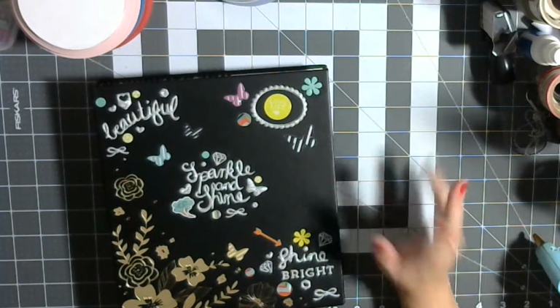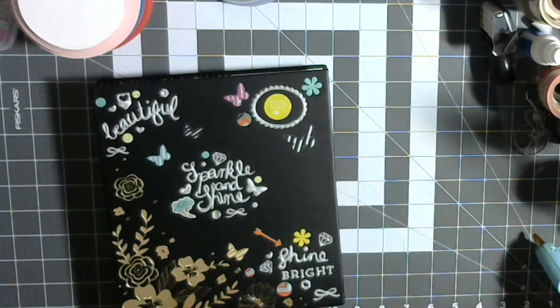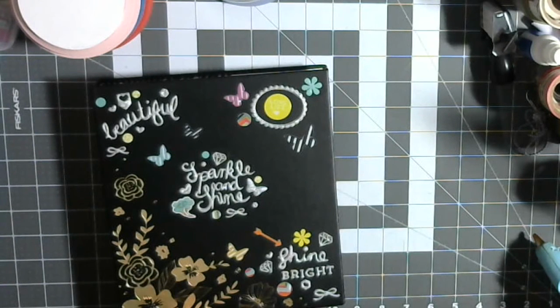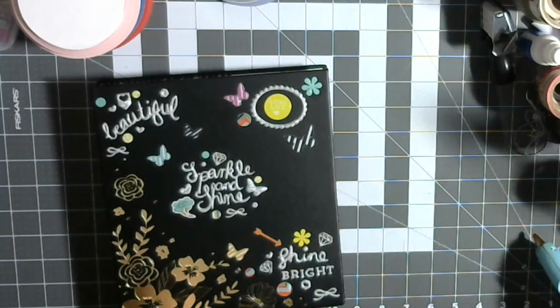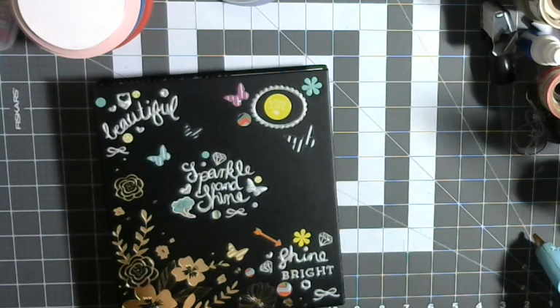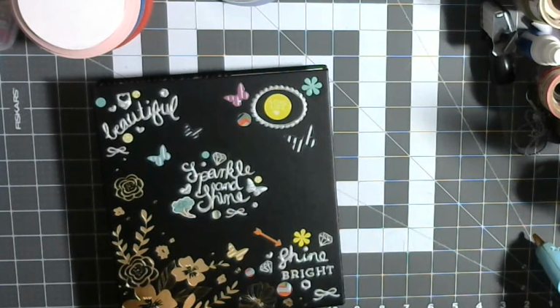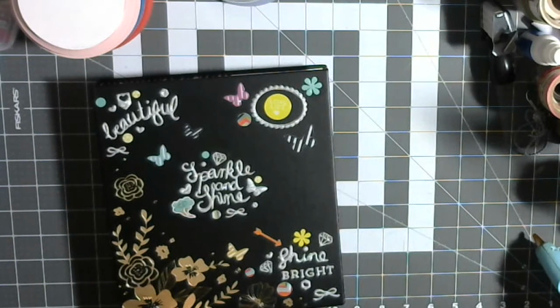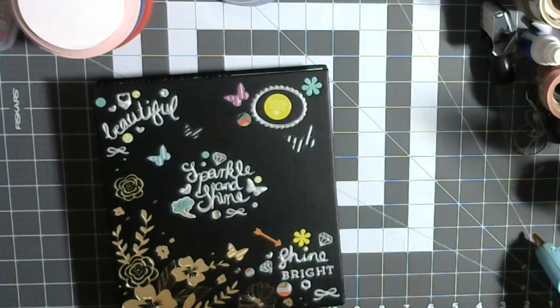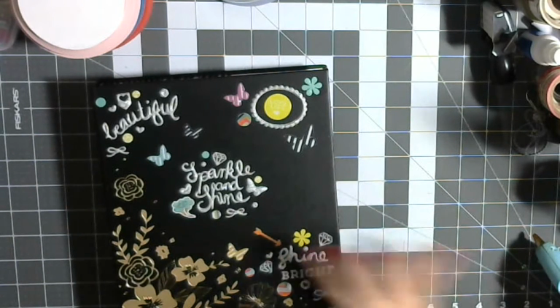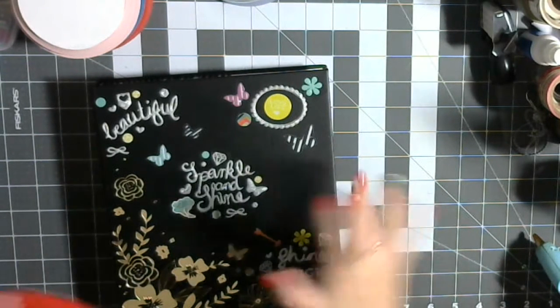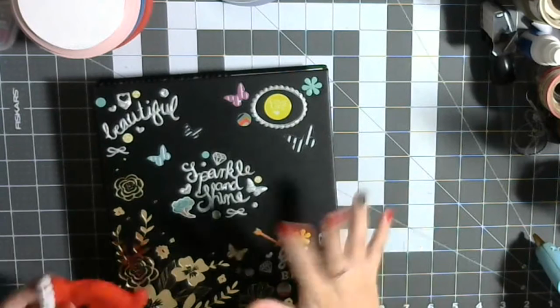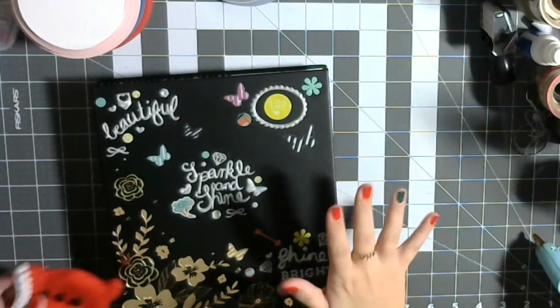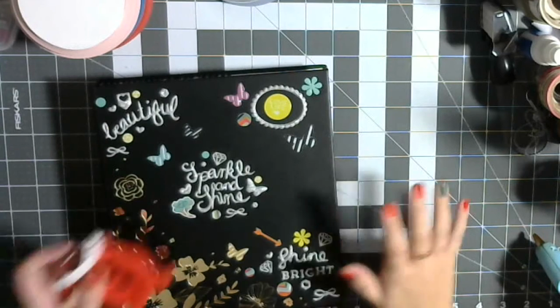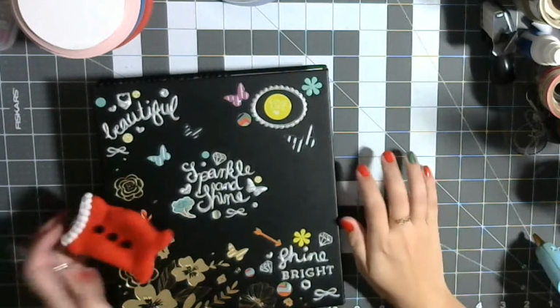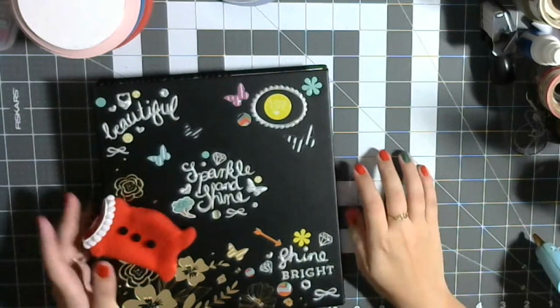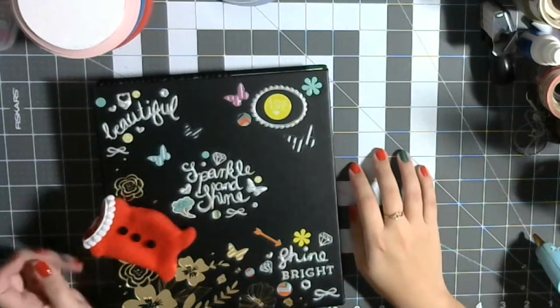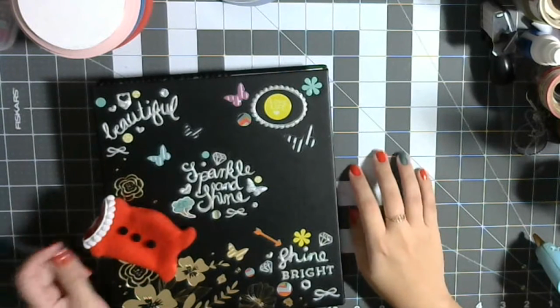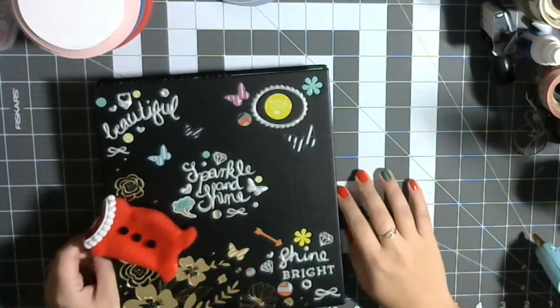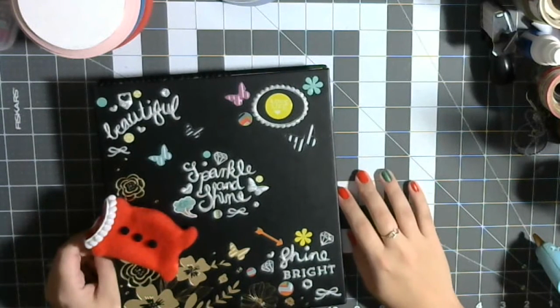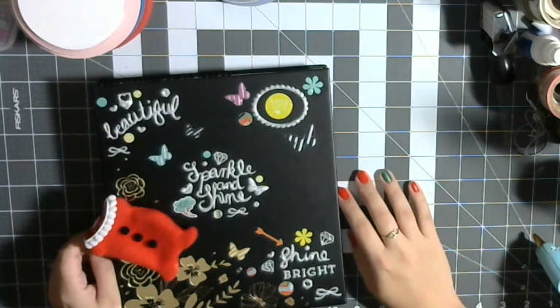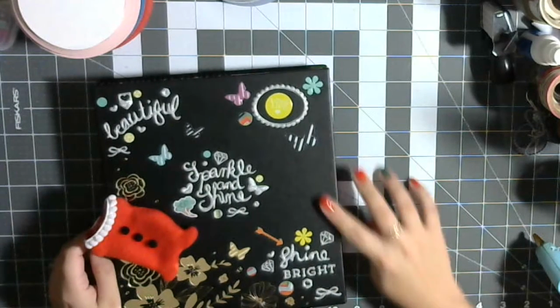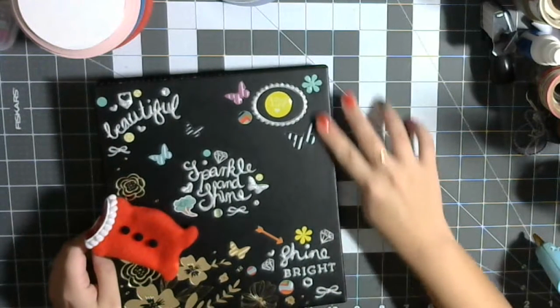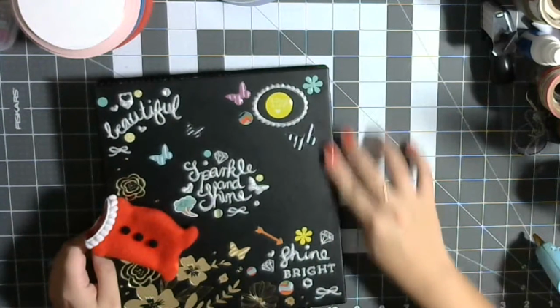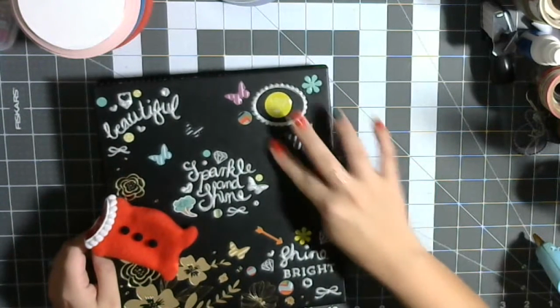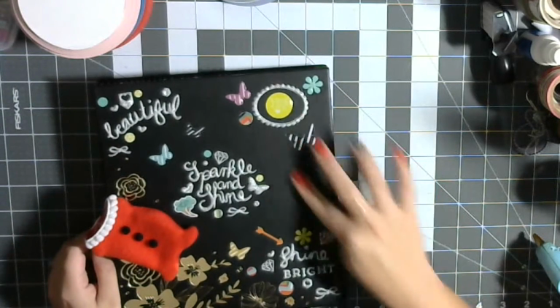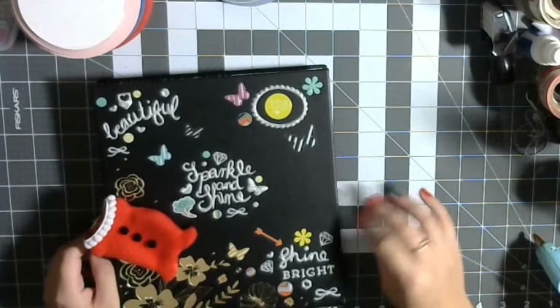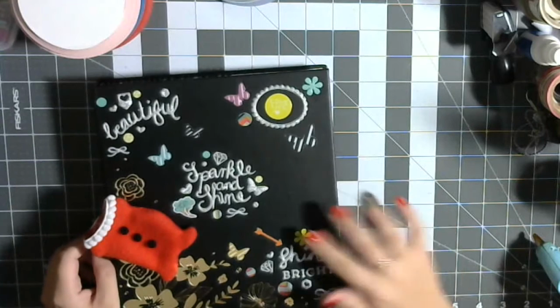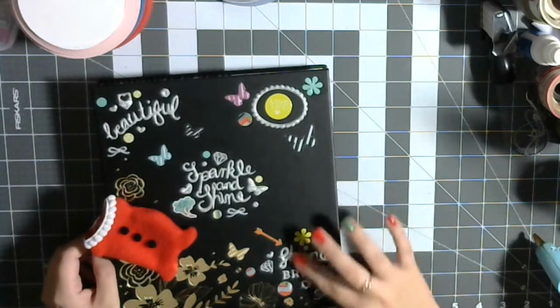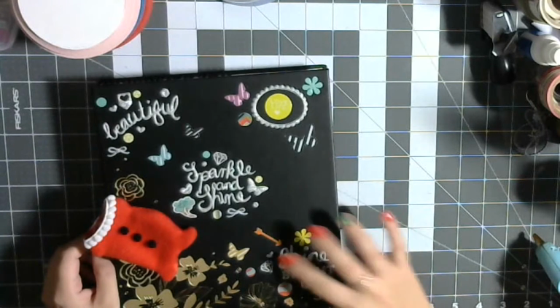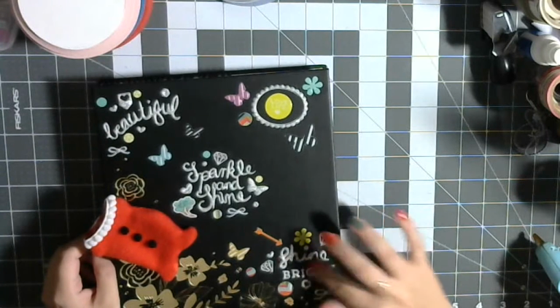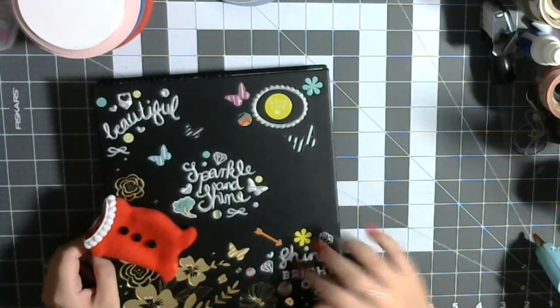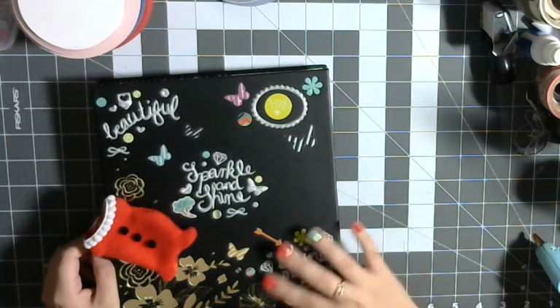Anywho, so no crafting really tonight. I just want to show you guys some stuff — kind of a couple project shares, close to my heart haul.